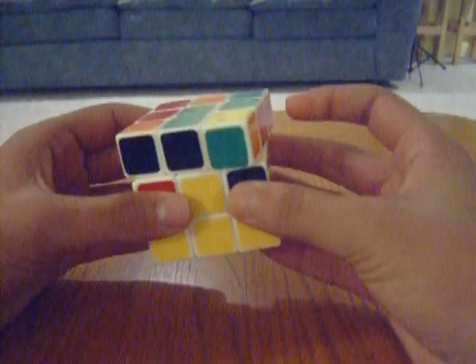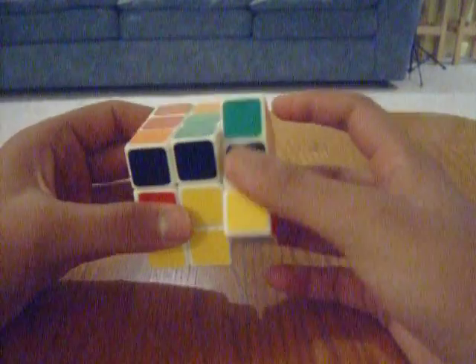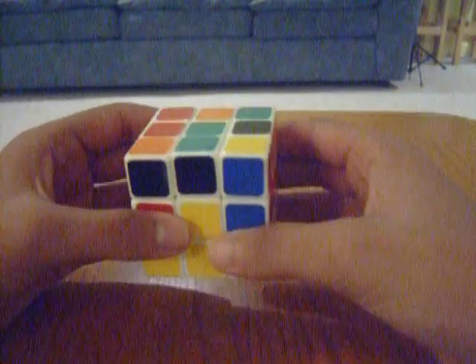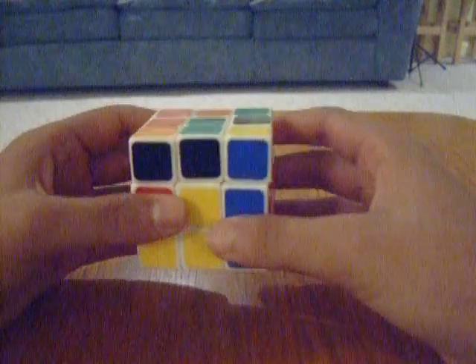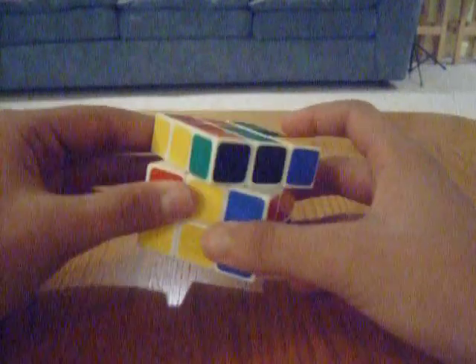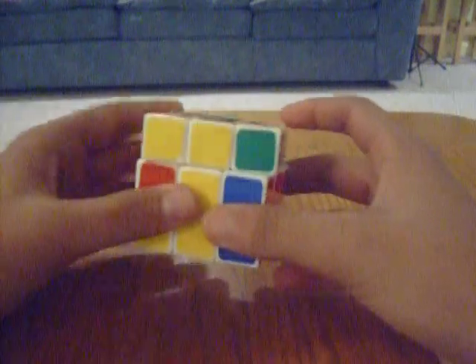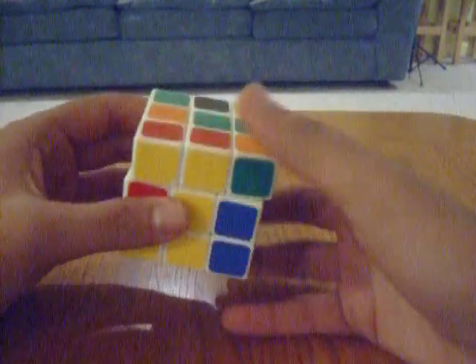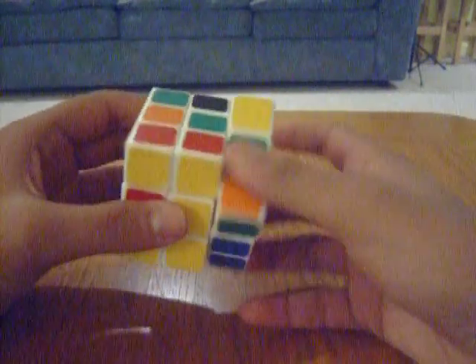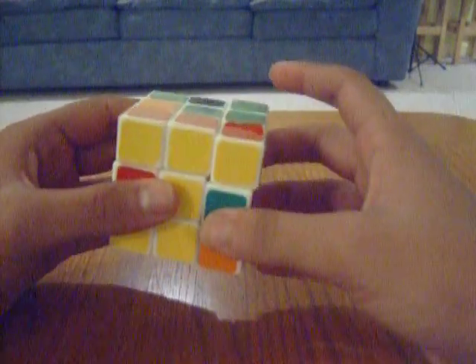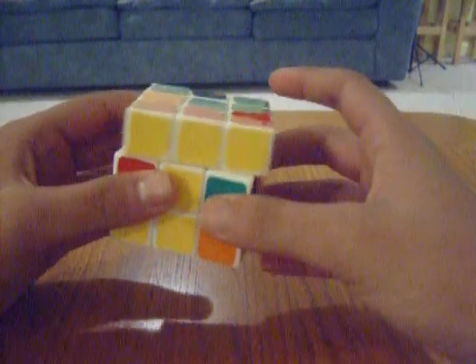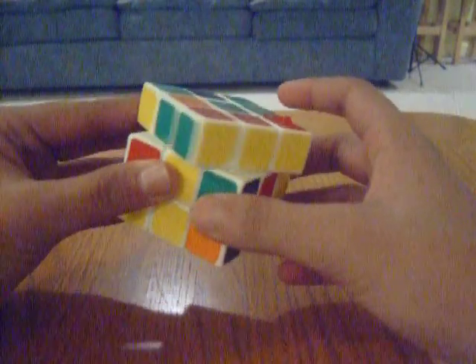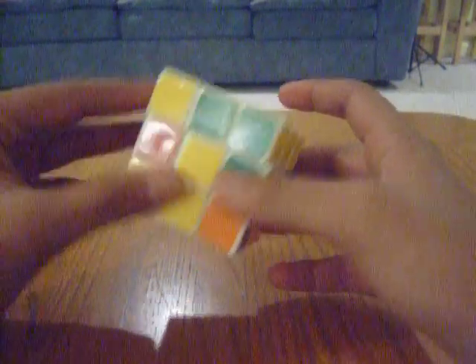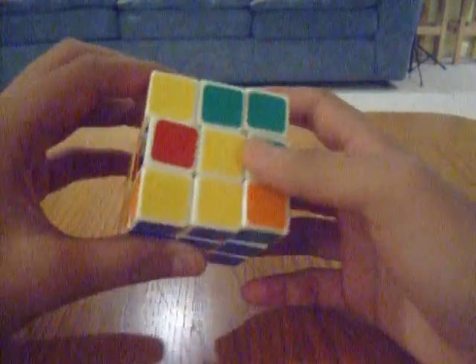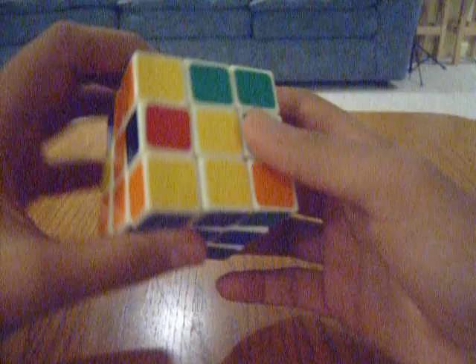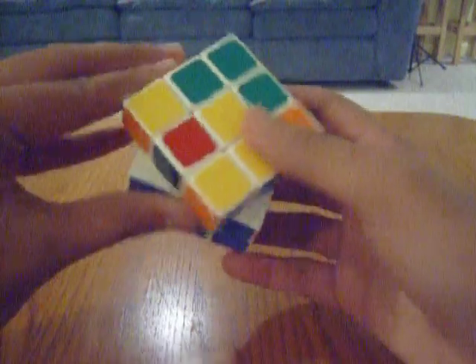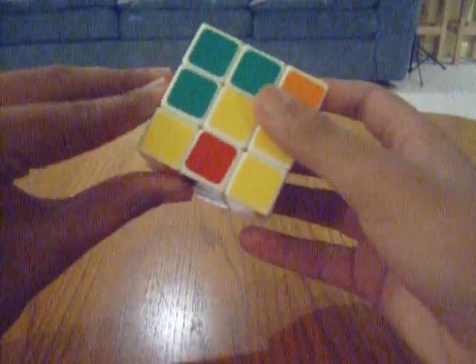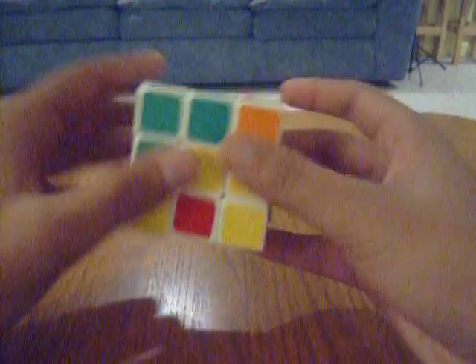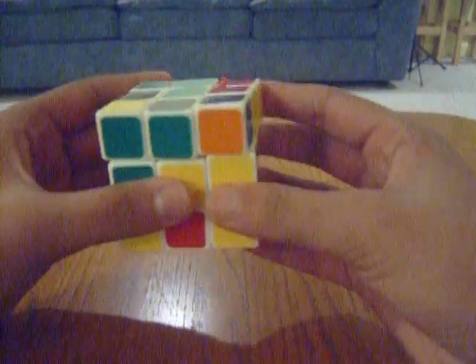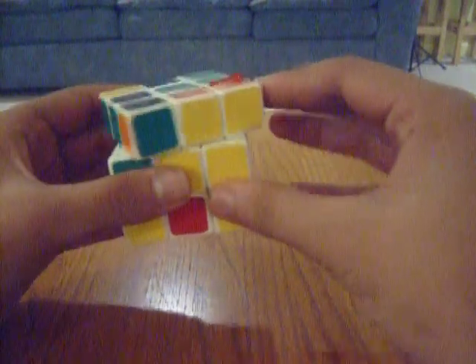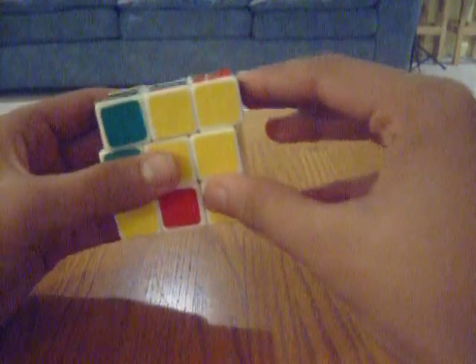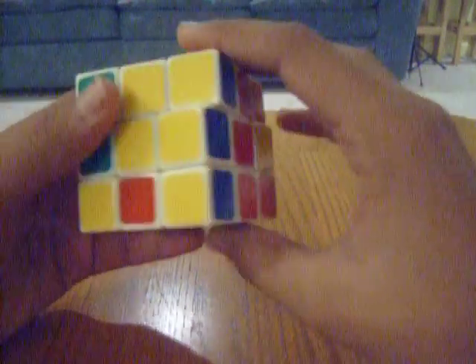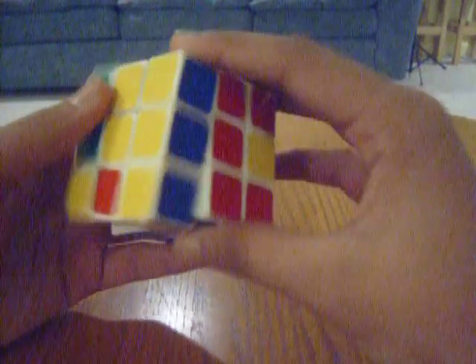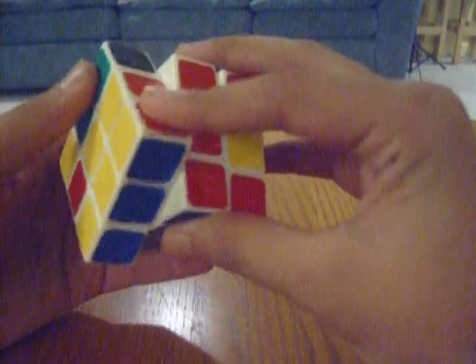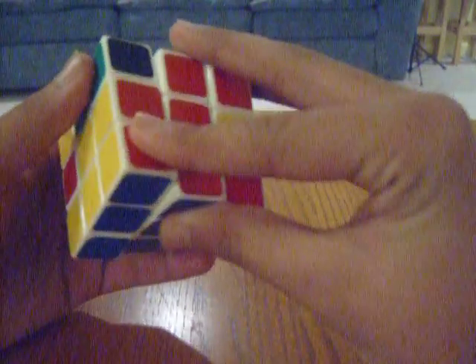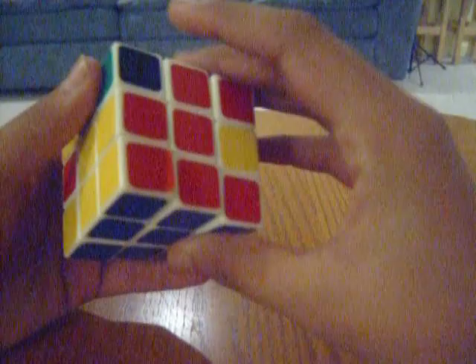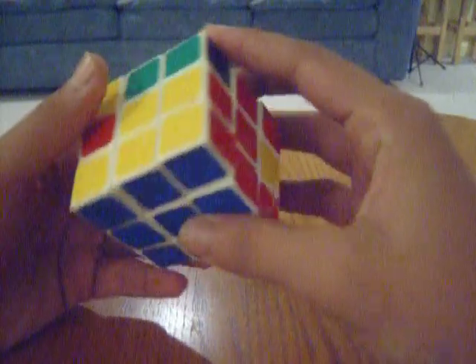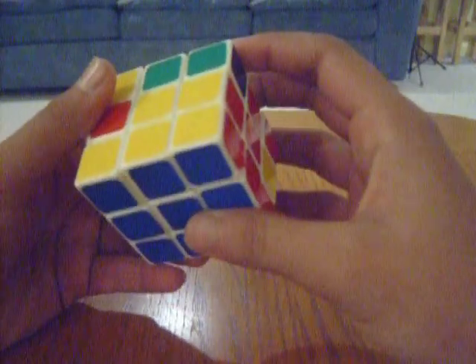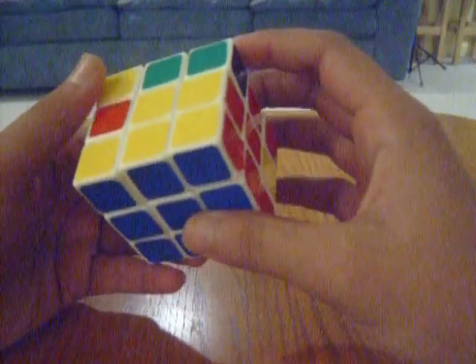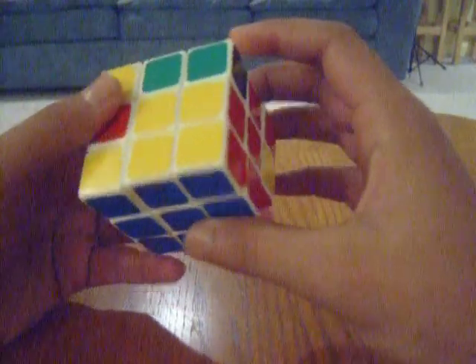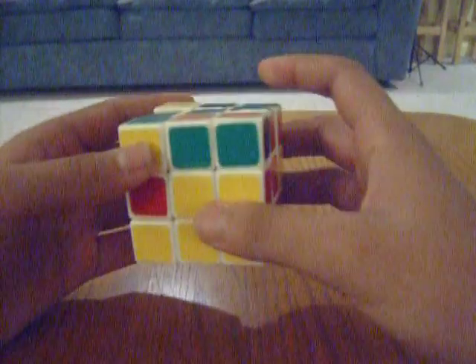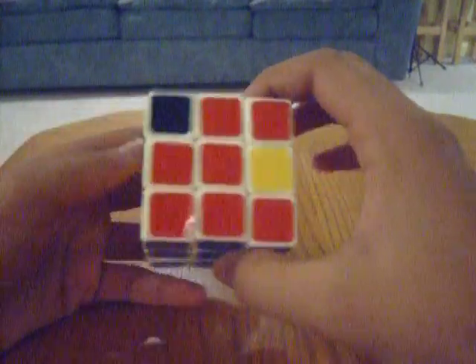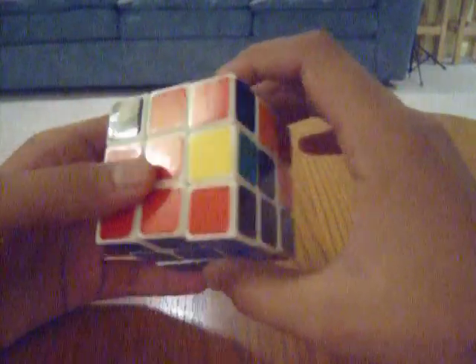To move it to the right, you do this algorithm: up, right, up inverted, right inverted, up inverted, front inverted, up, front. That solves the first one. There's still three more to go.